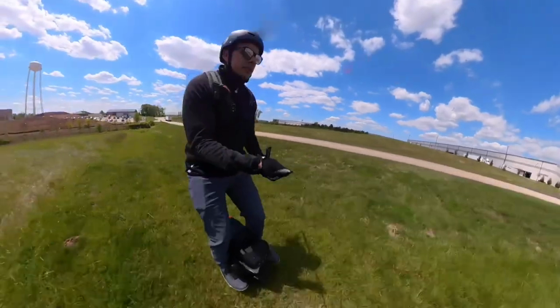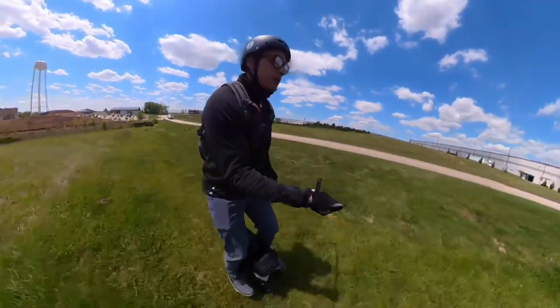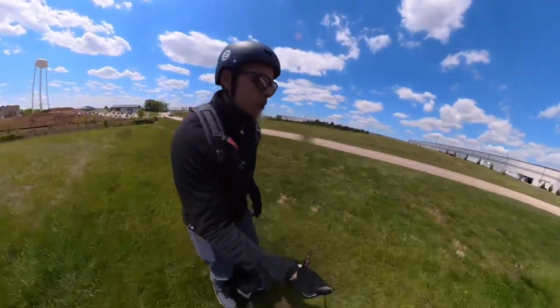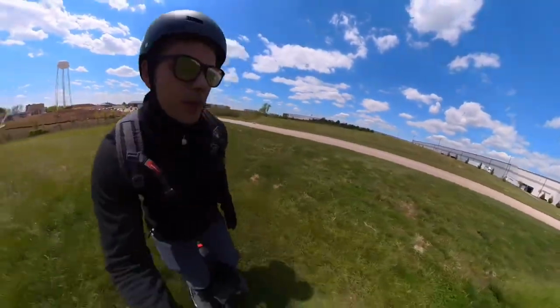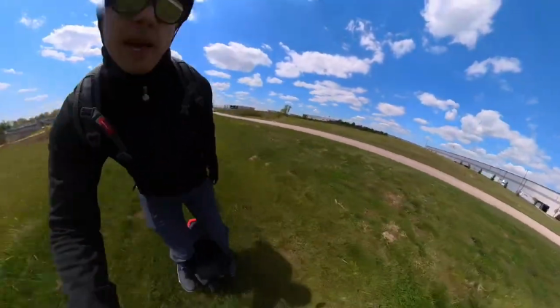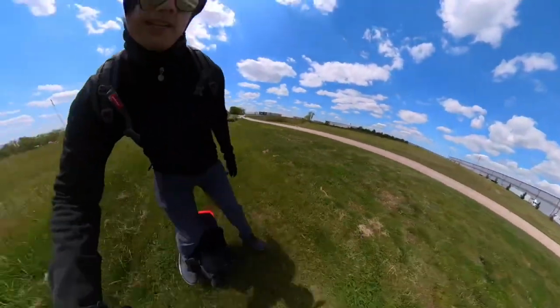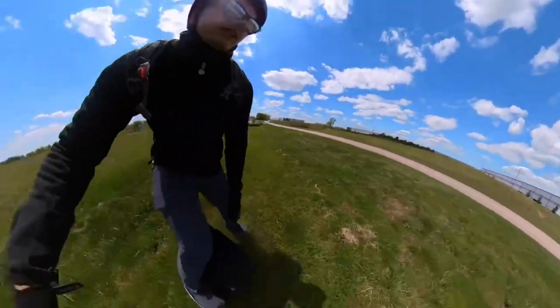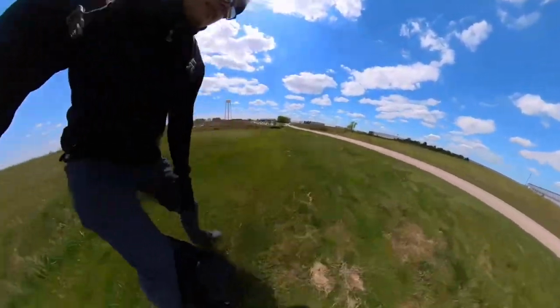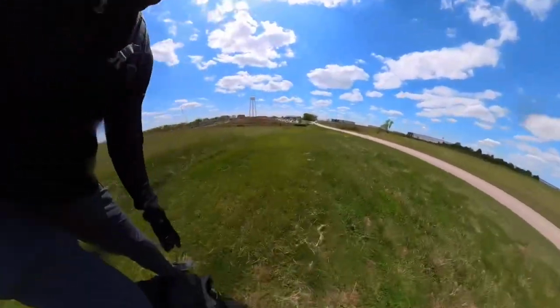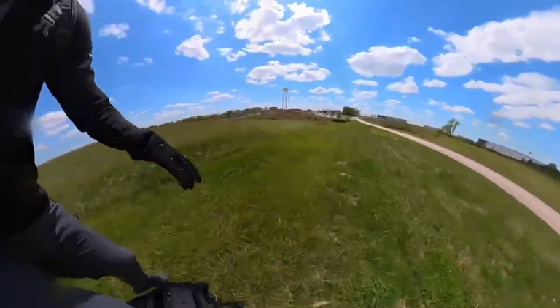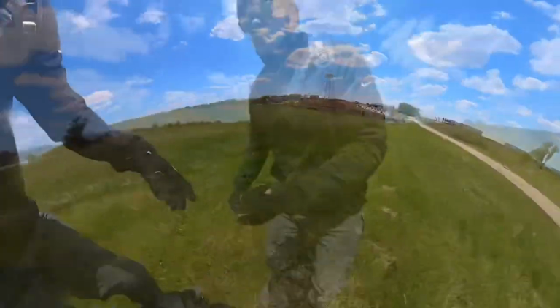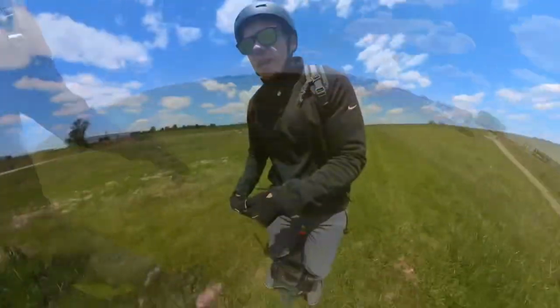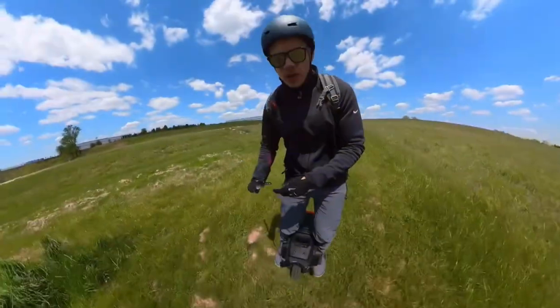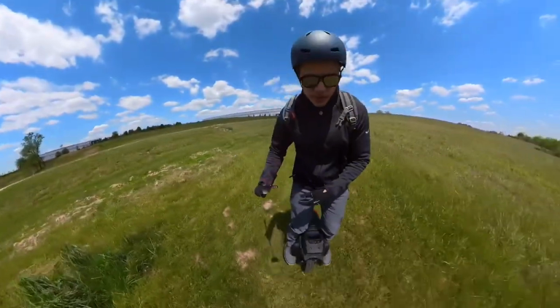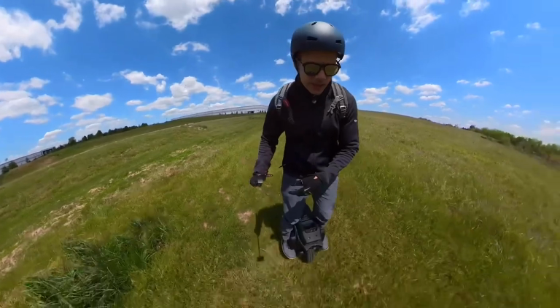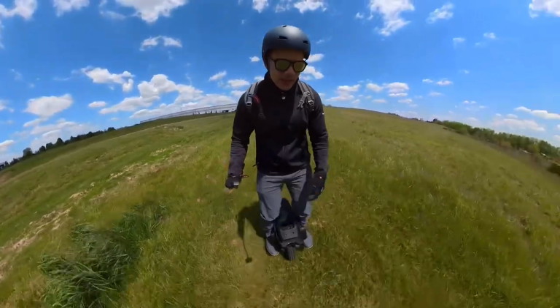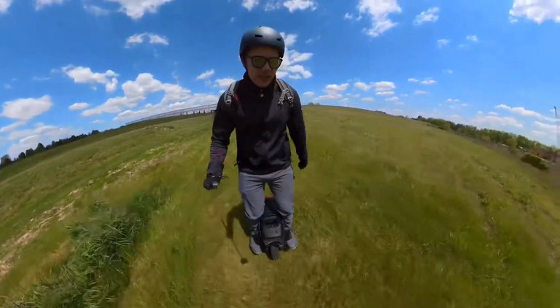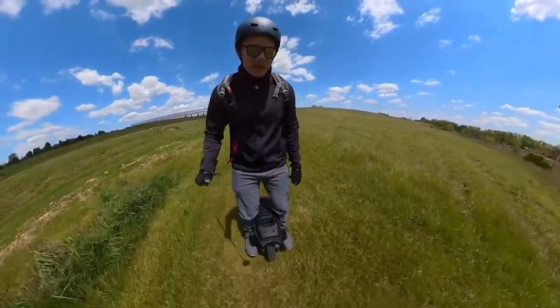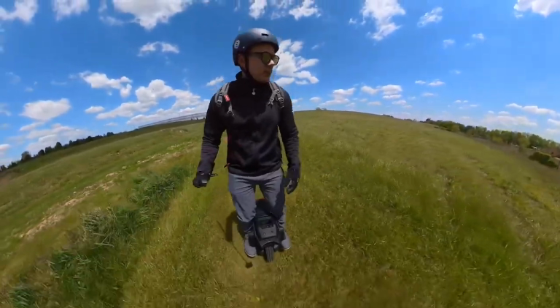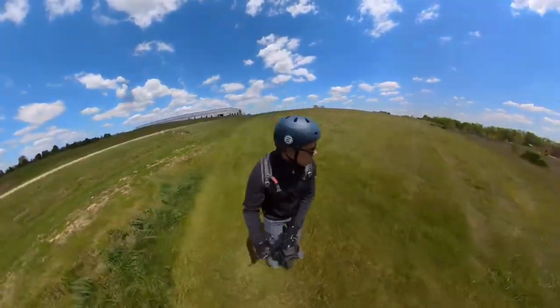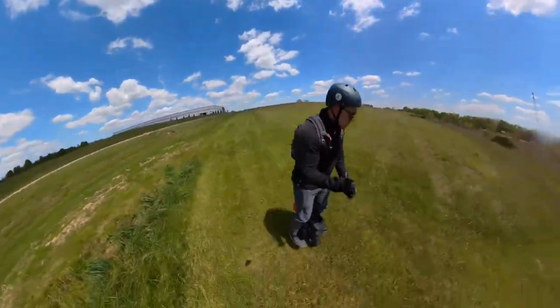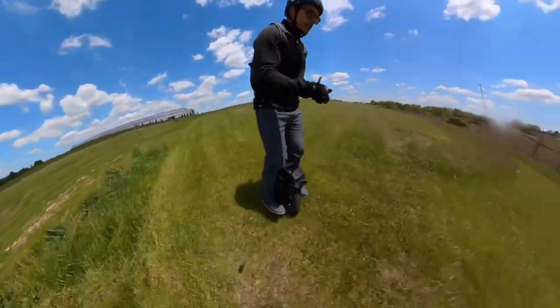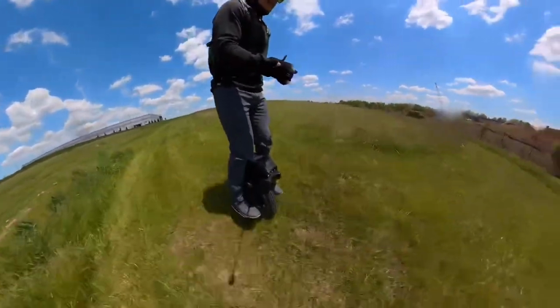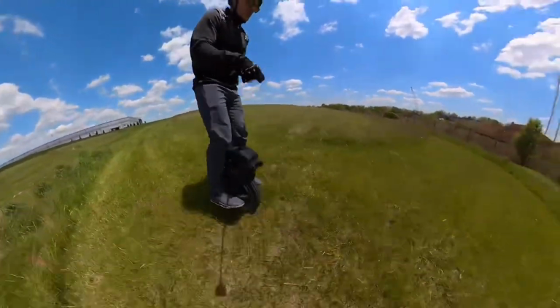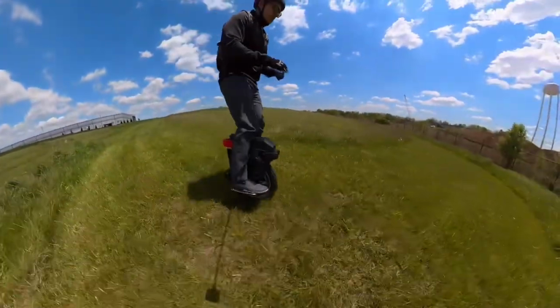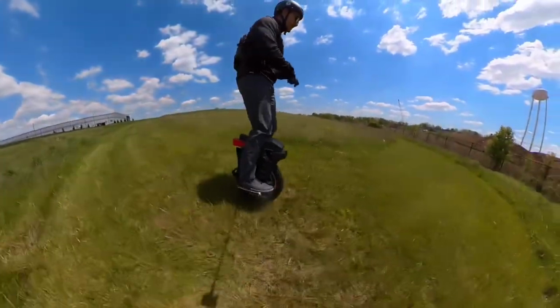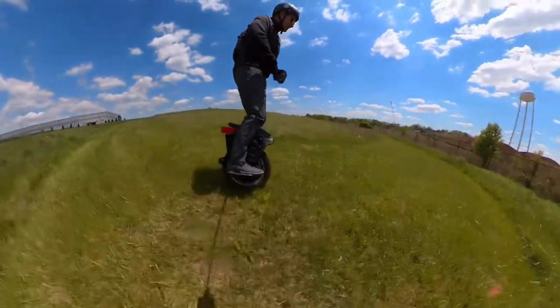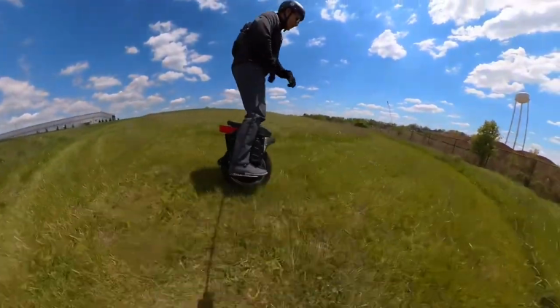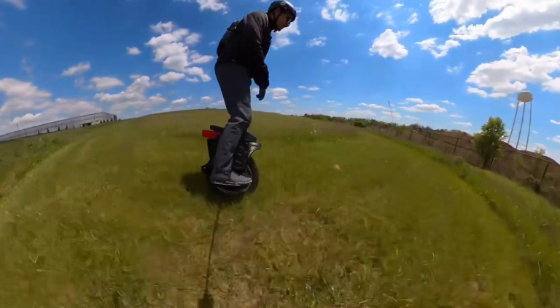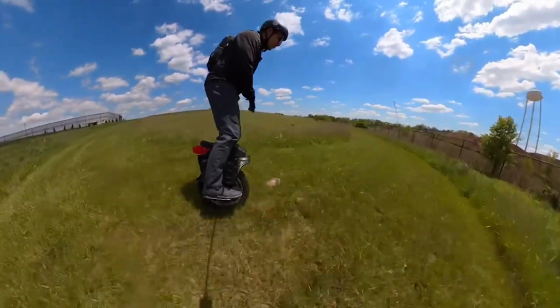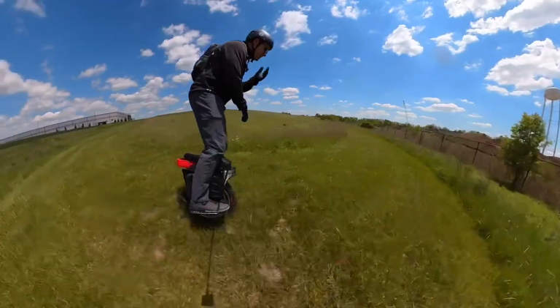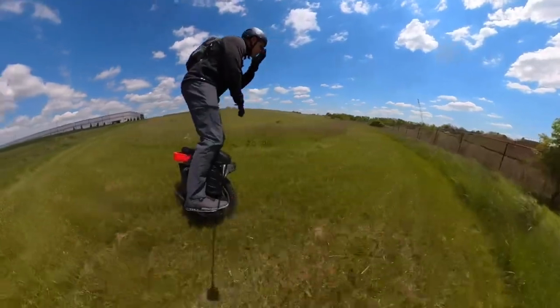We'll do a run back. Here's our last run on the Master before we get the S22. It's a little breezy out.